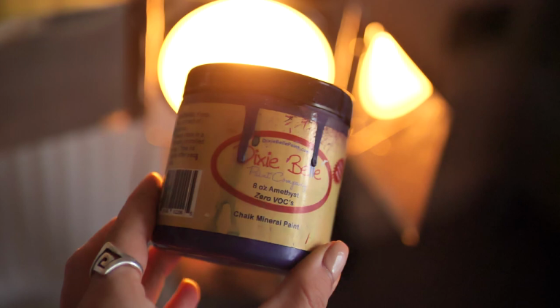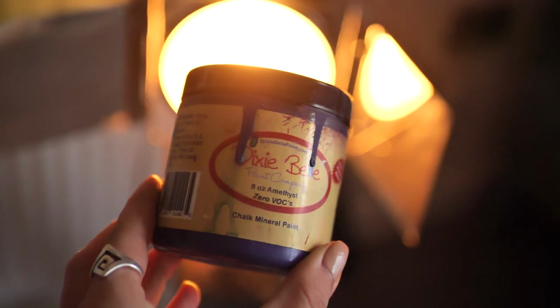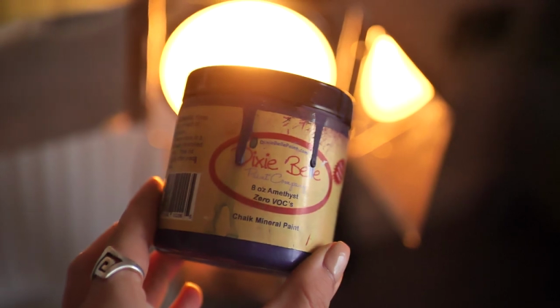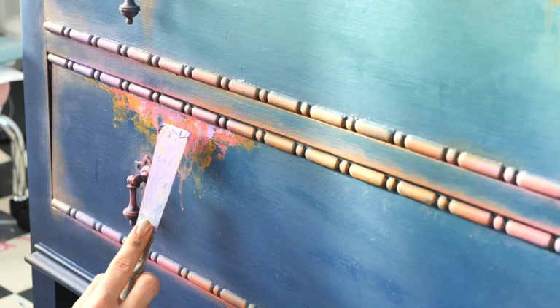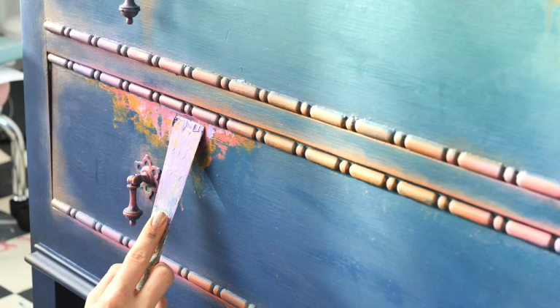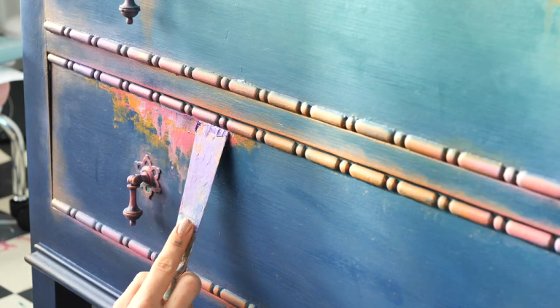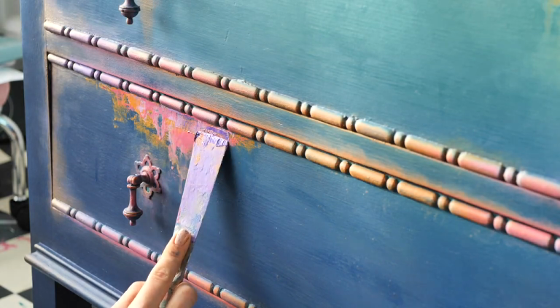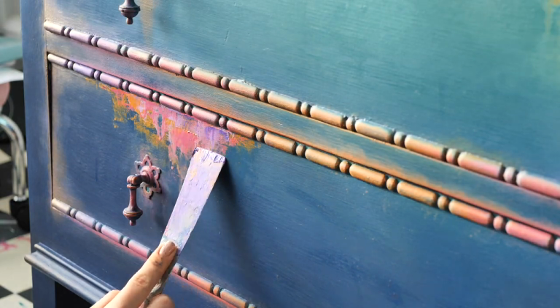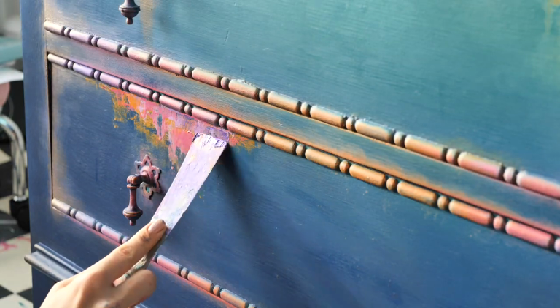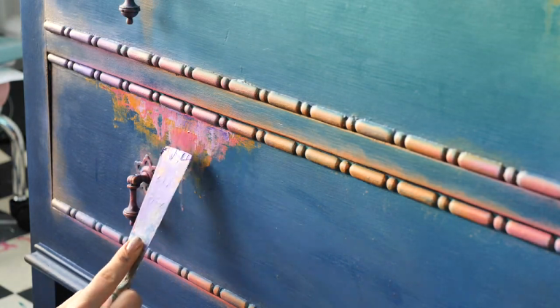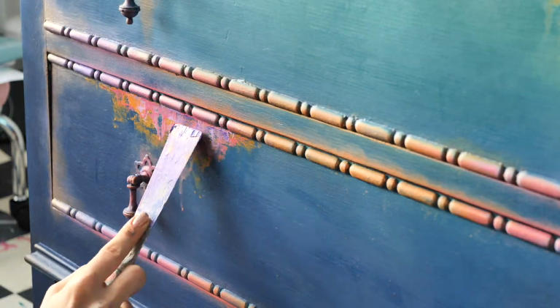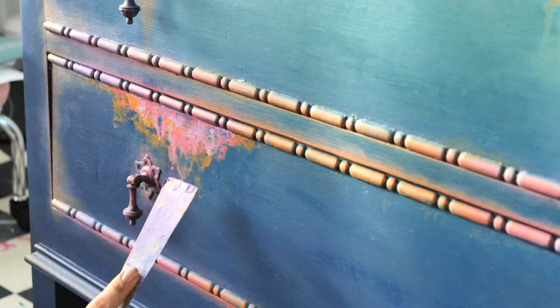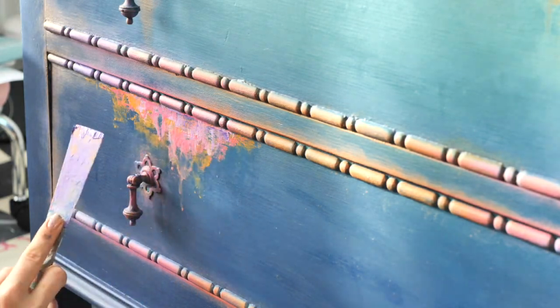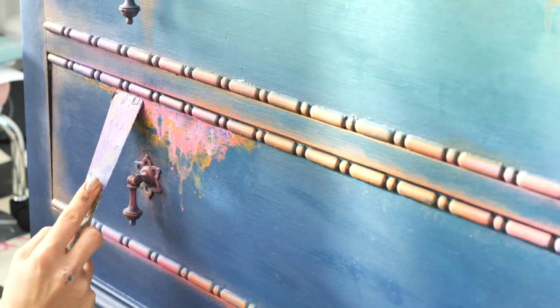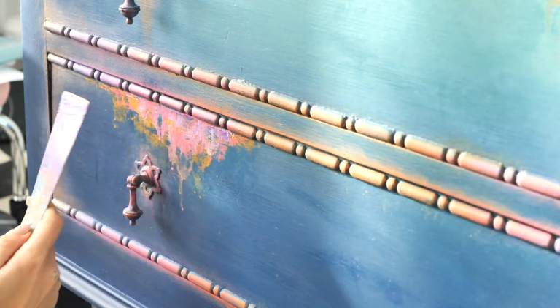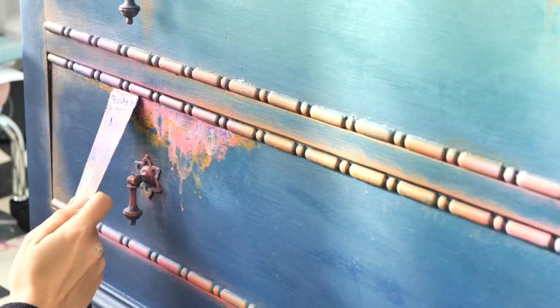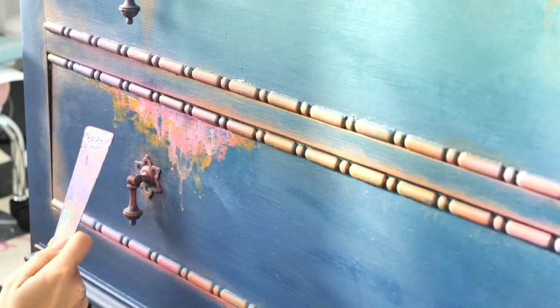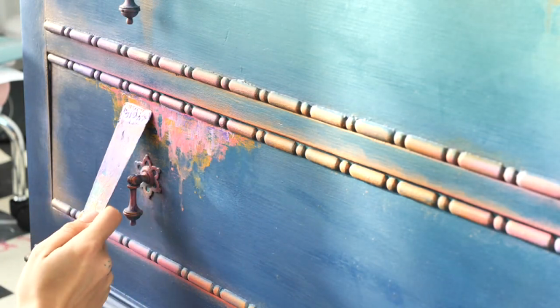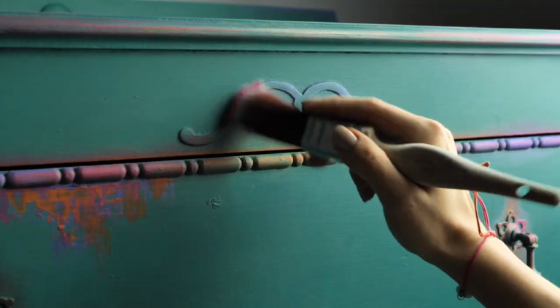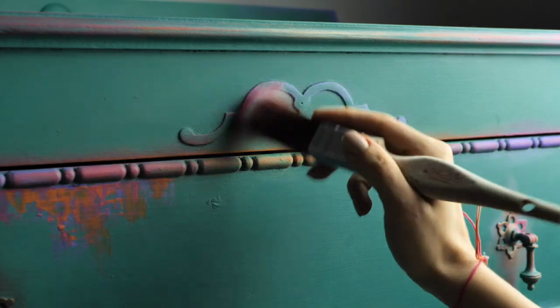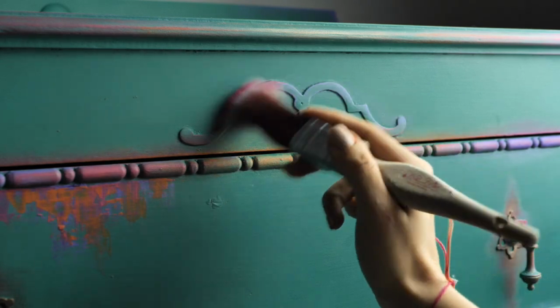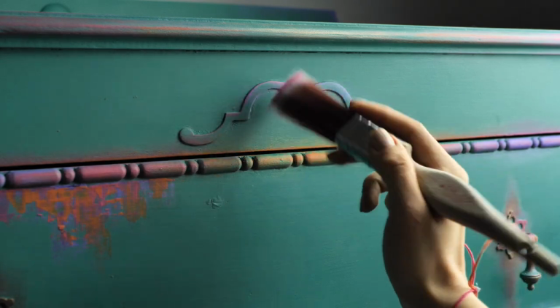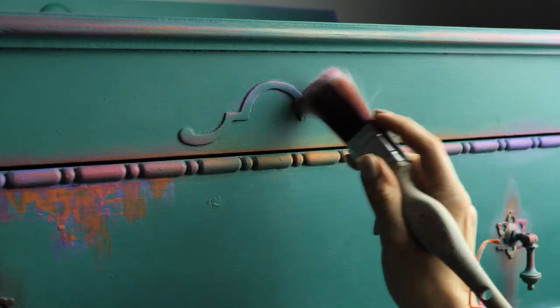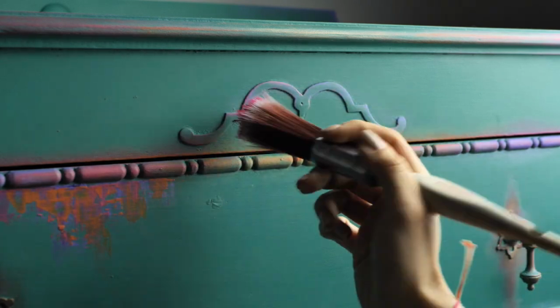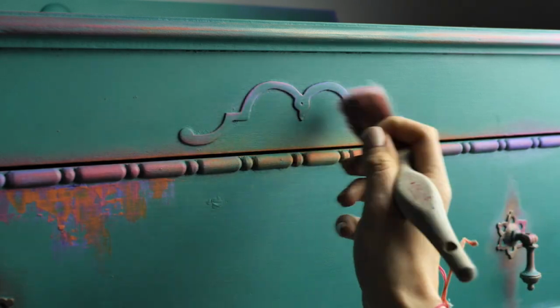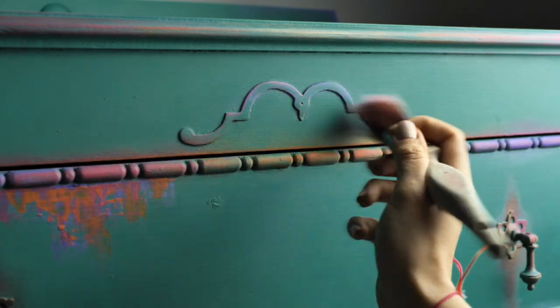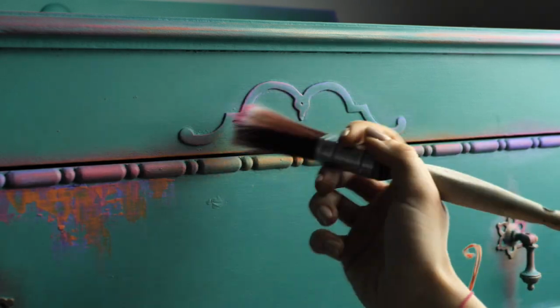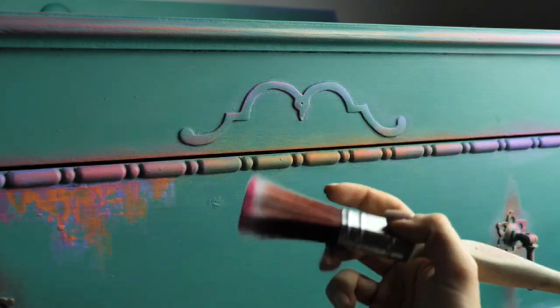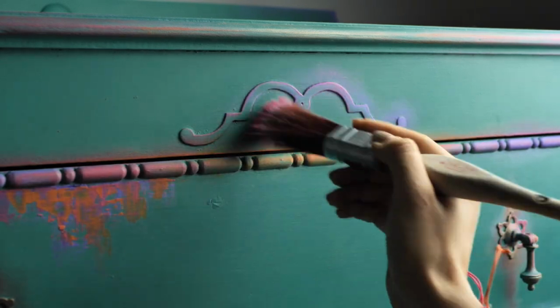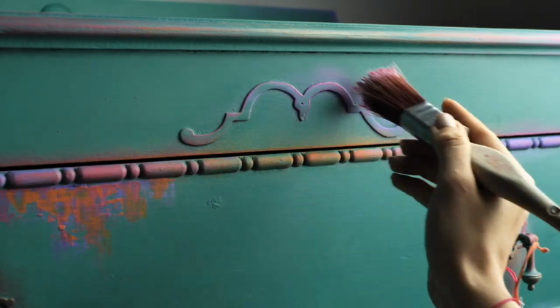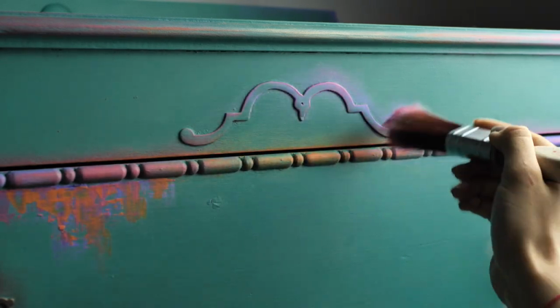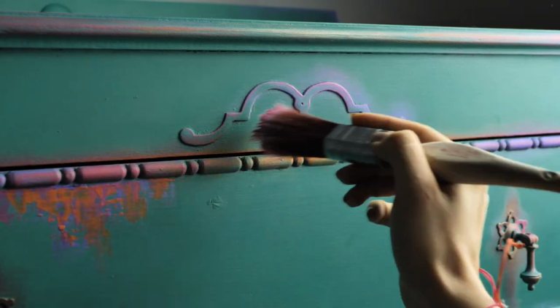I overlaid a bit of Amethyst on top of Lucky Lavender and then did some more dry brushing on this lovely detail.